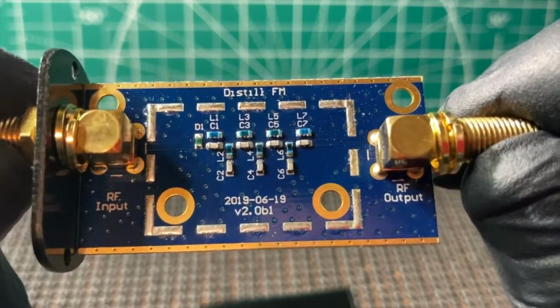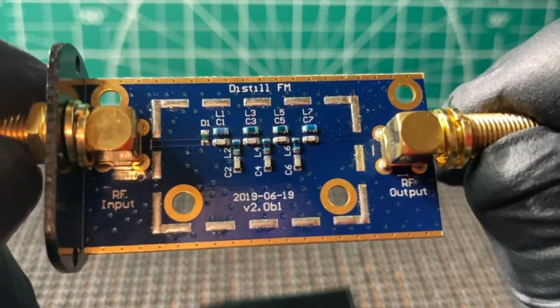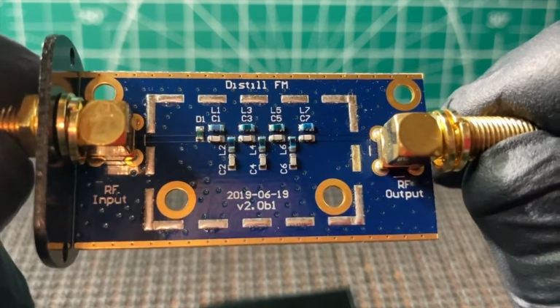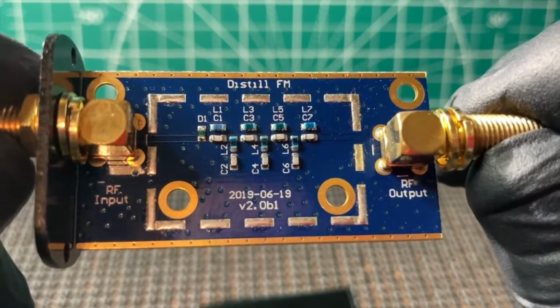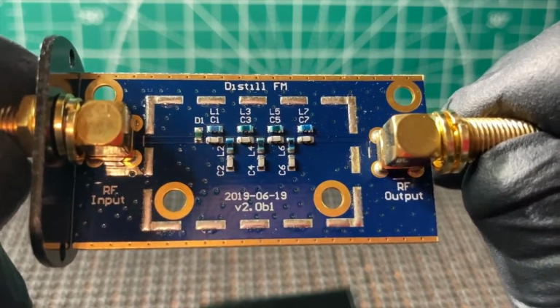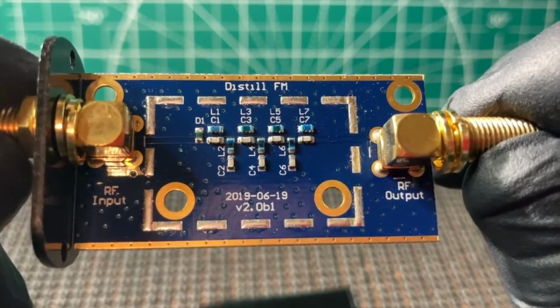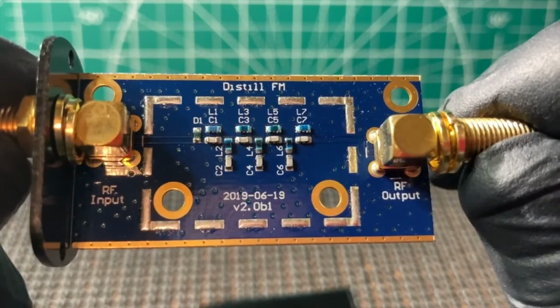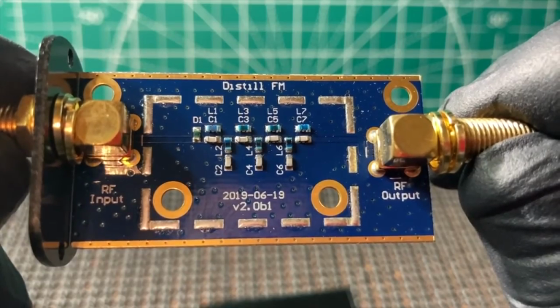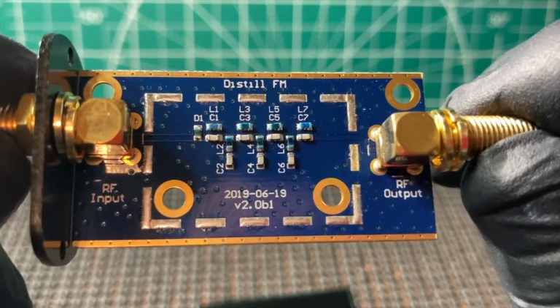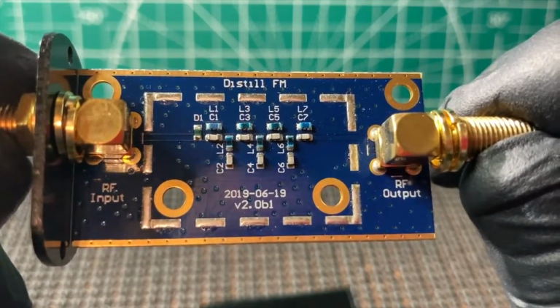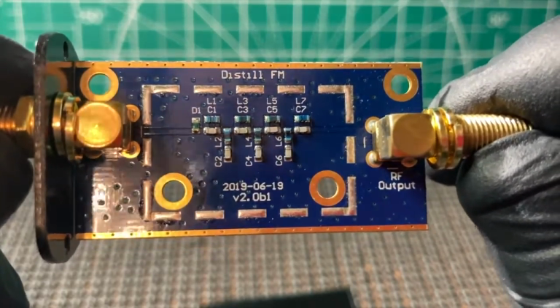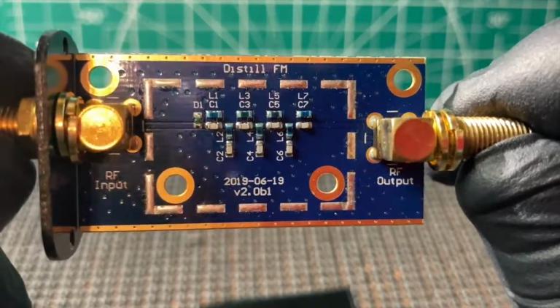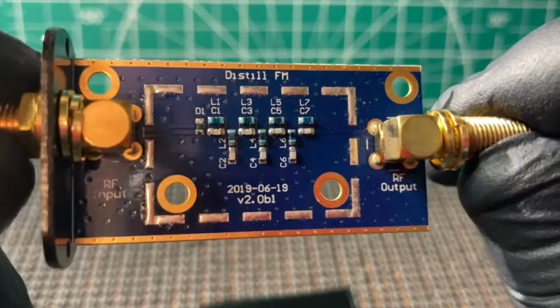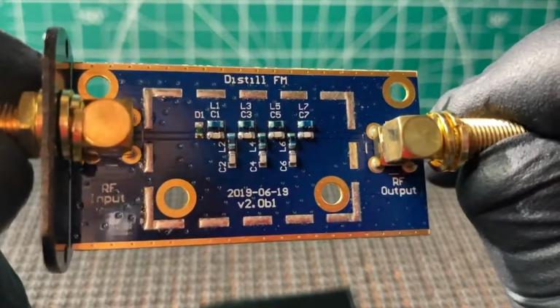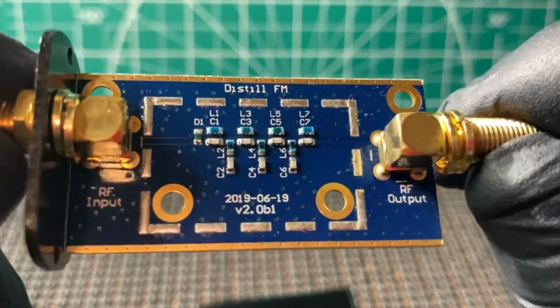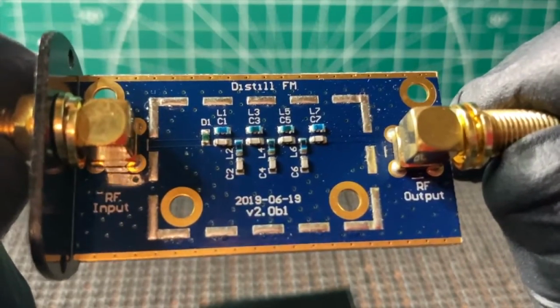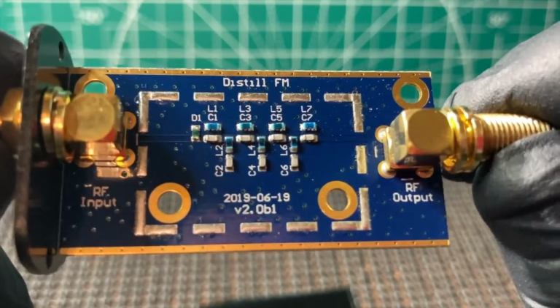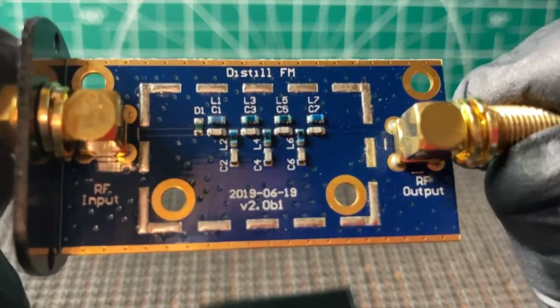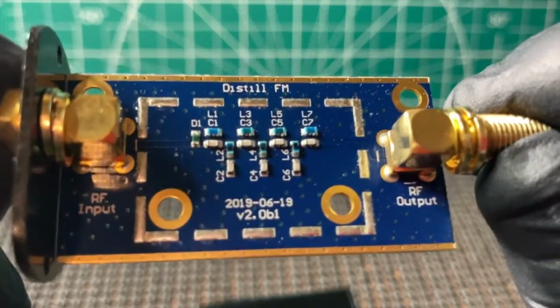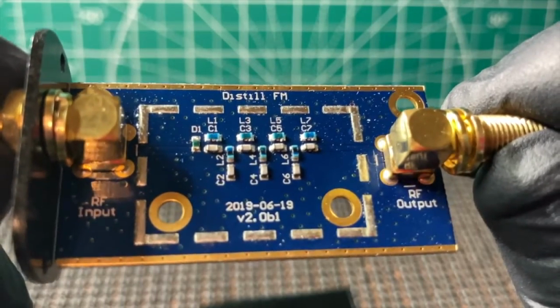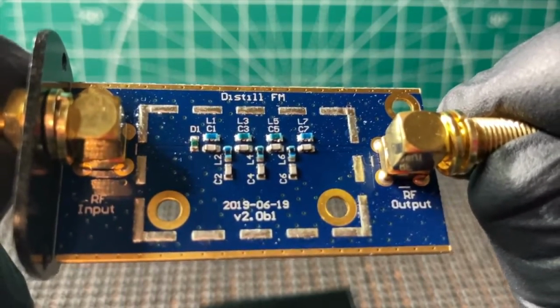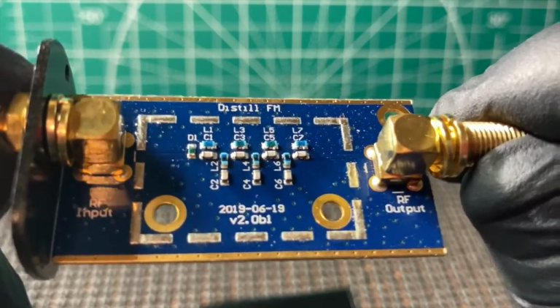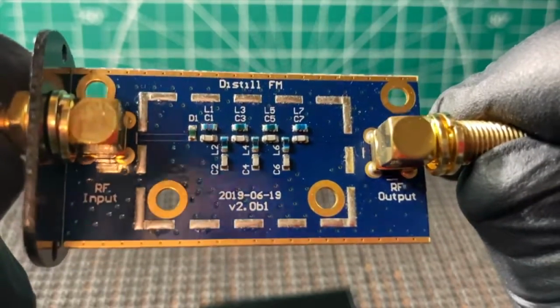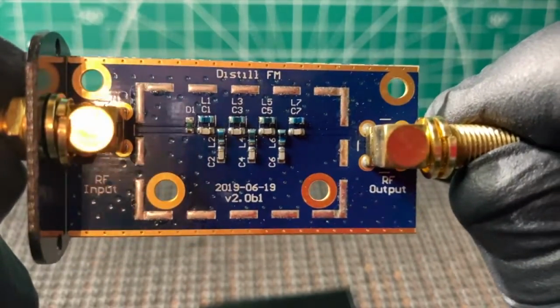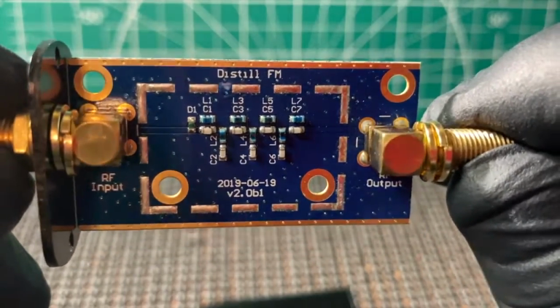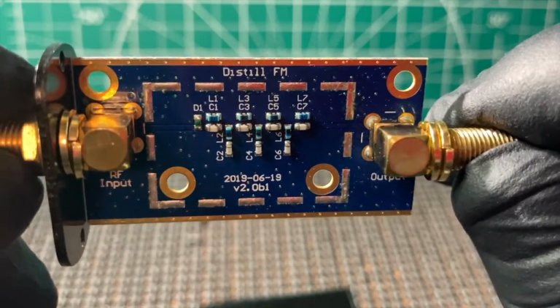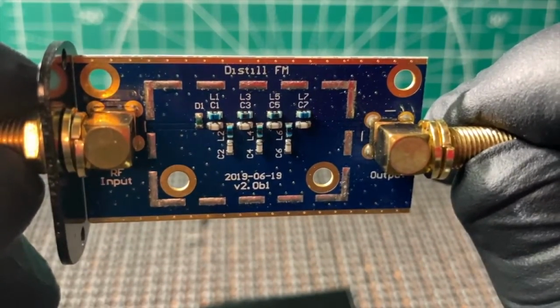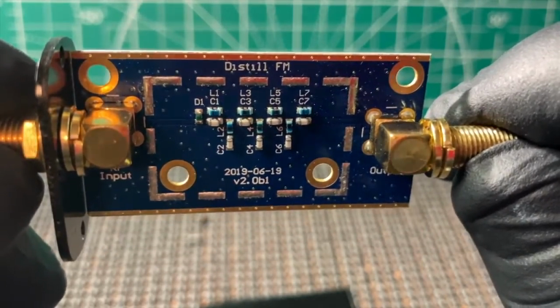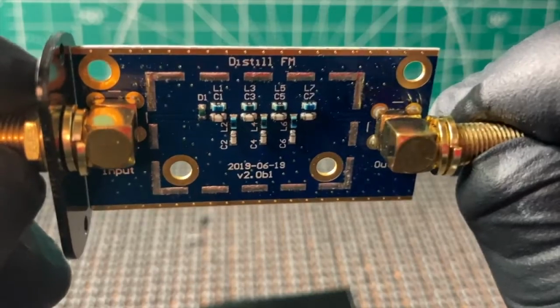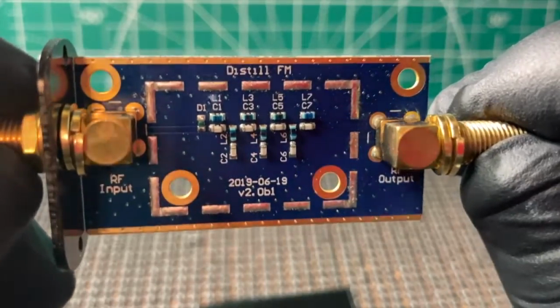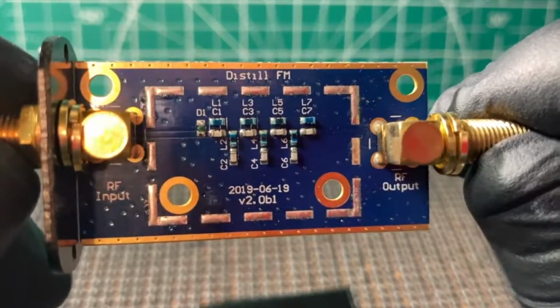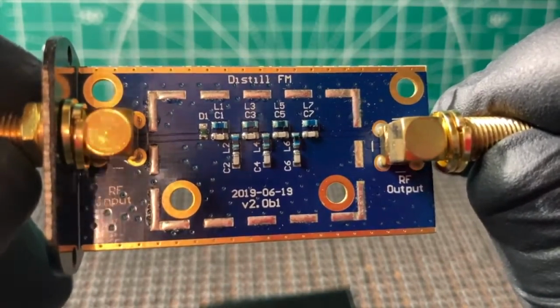Now, you can see here it is a 2019 model. They may have newer ones, but maybe some things change, maybe not.